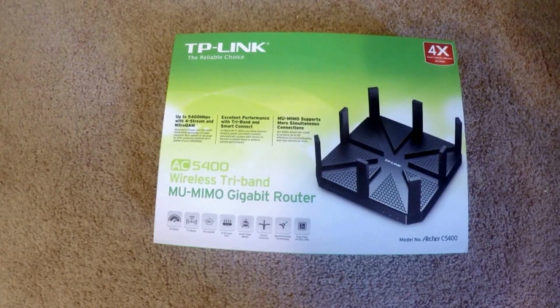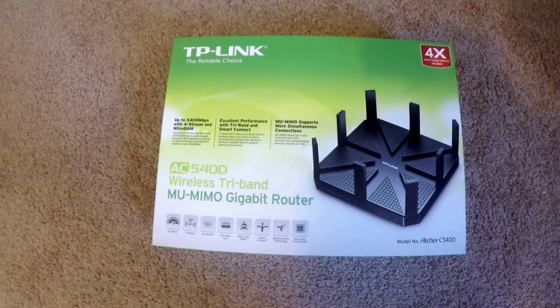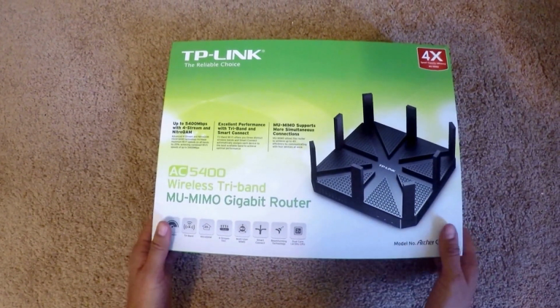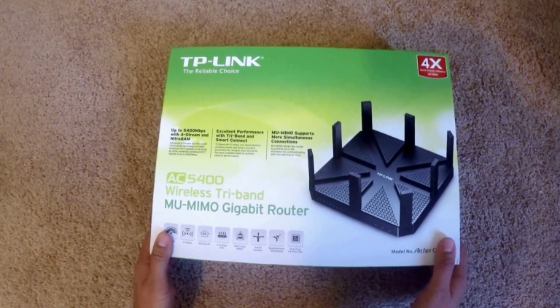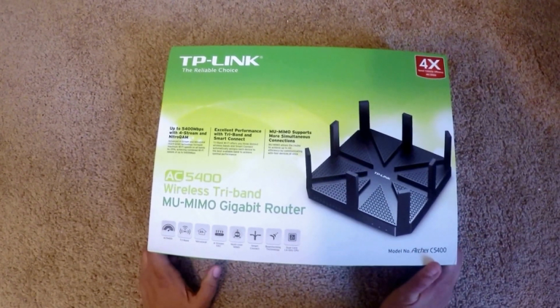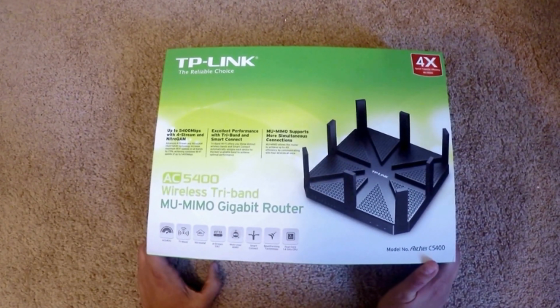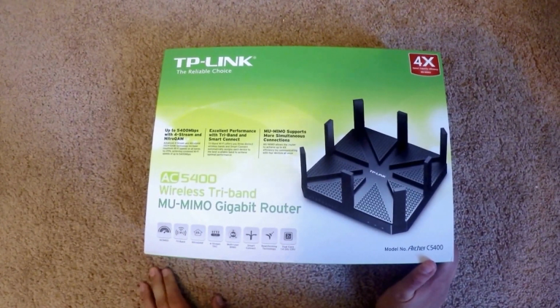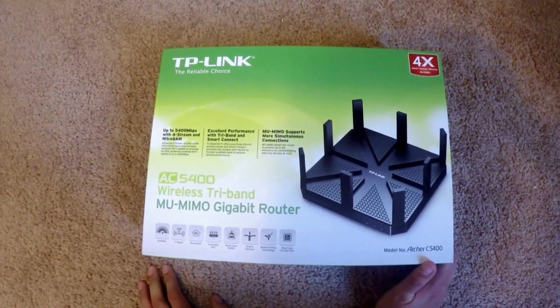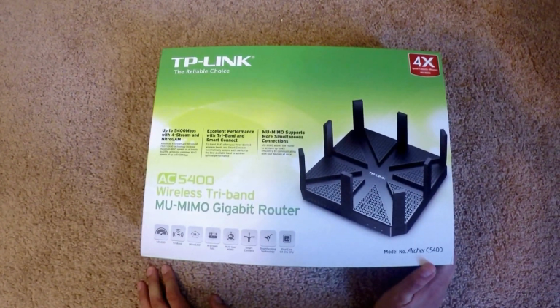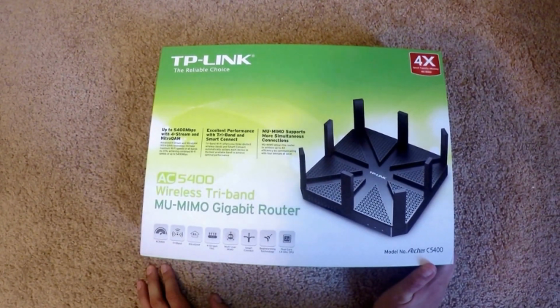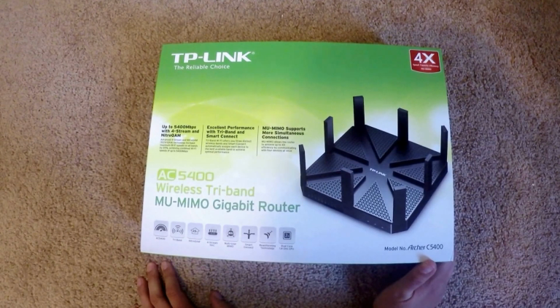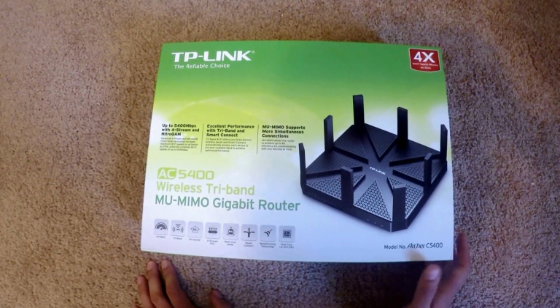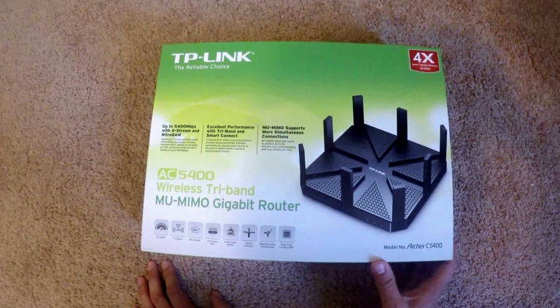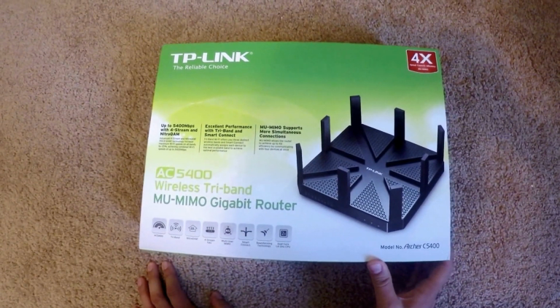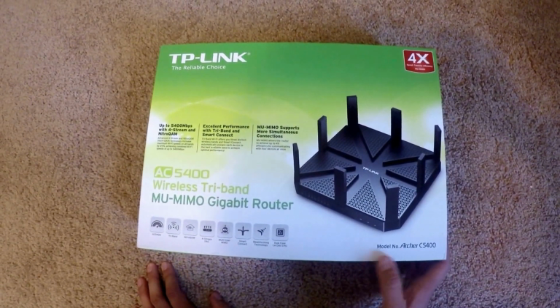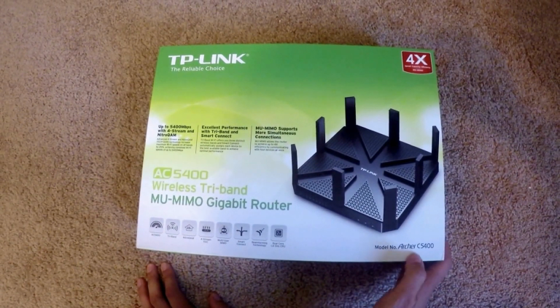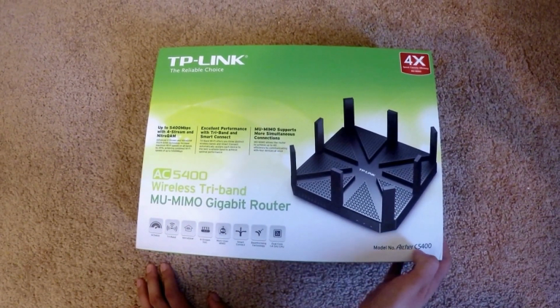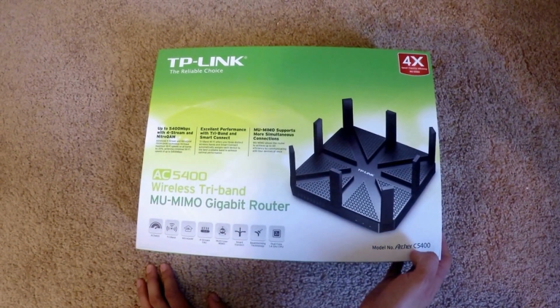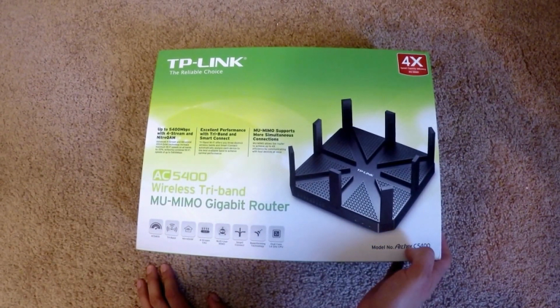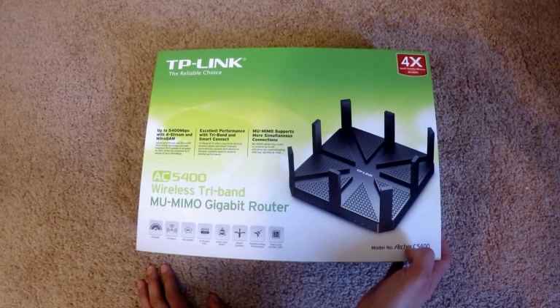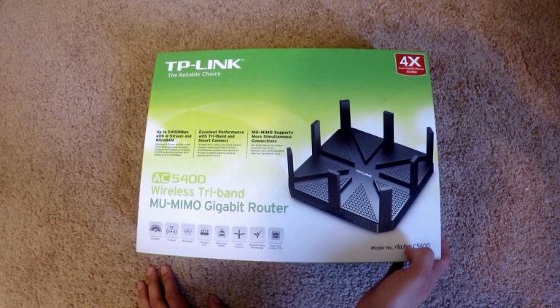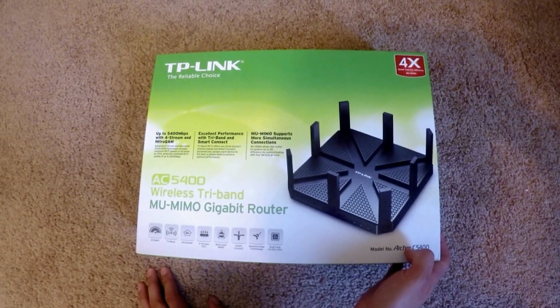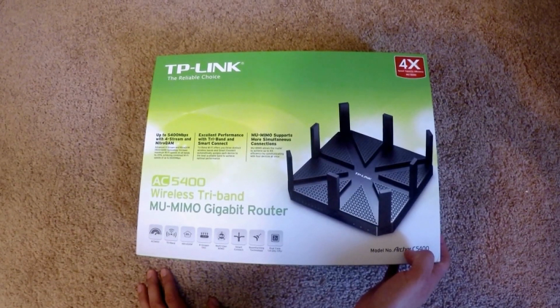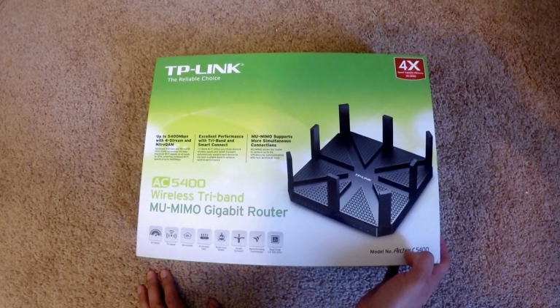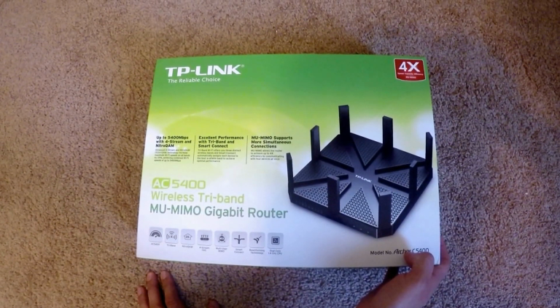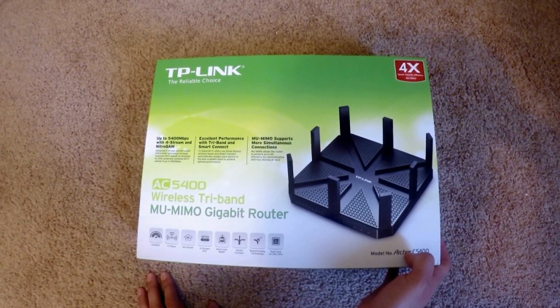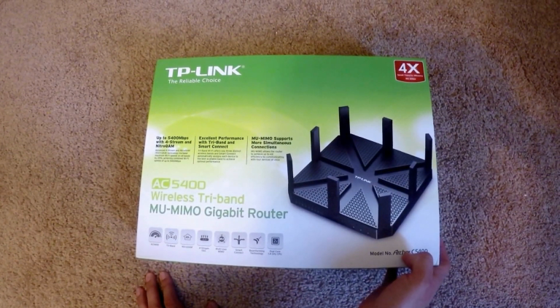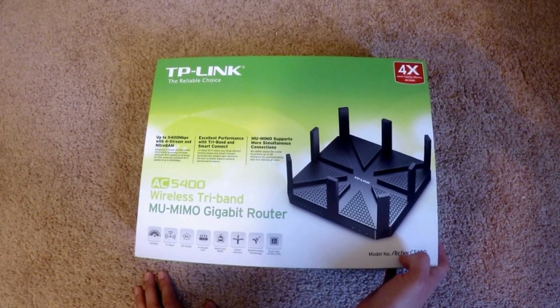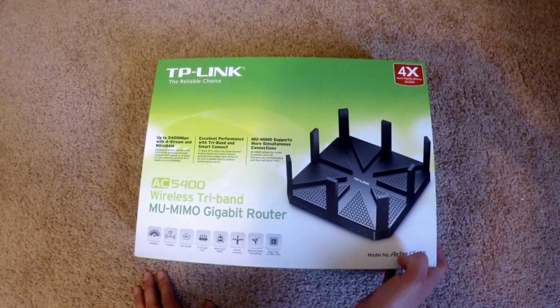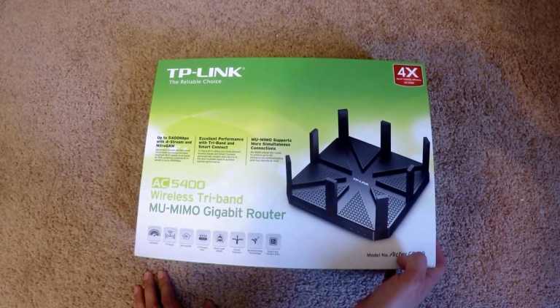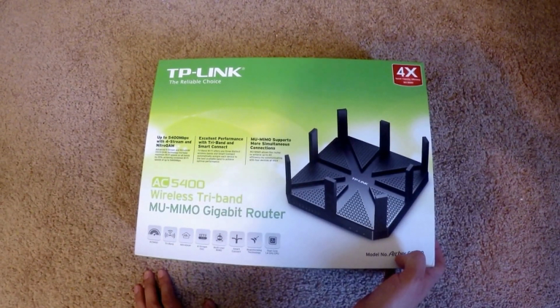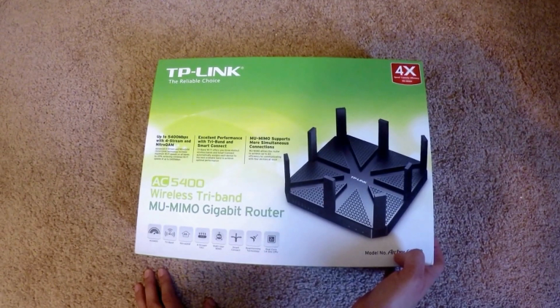Hi, today I want to introduce my new router. It's the TP-Link Archer C5400. I just got it in the mail today. It's a wireless tri-band MU-MIMO gigabit router.